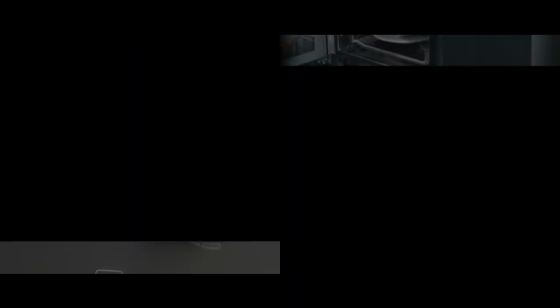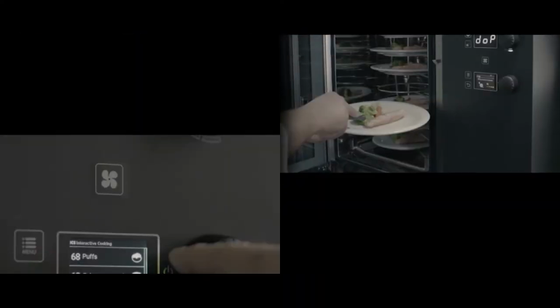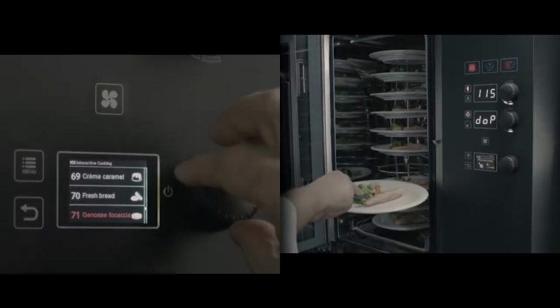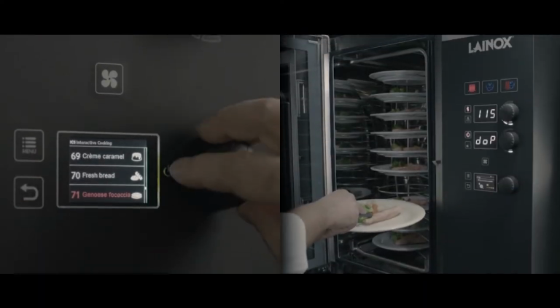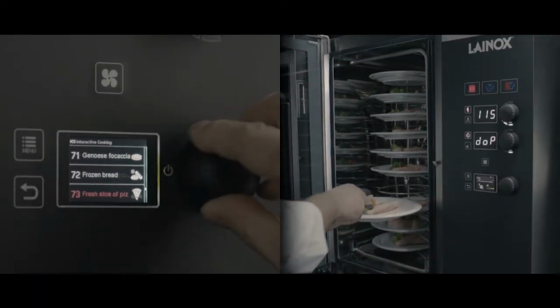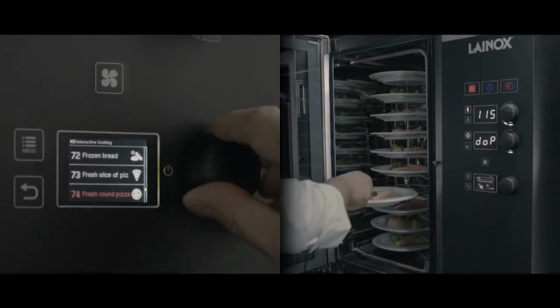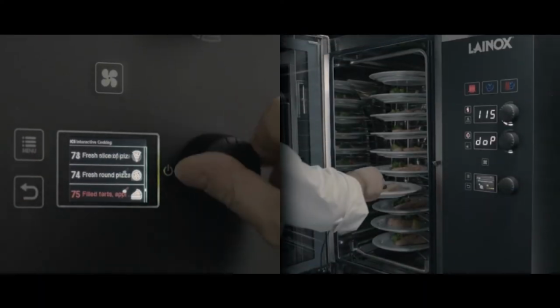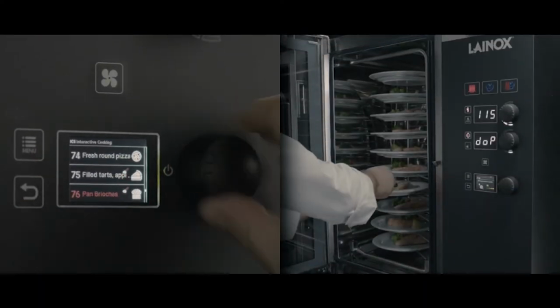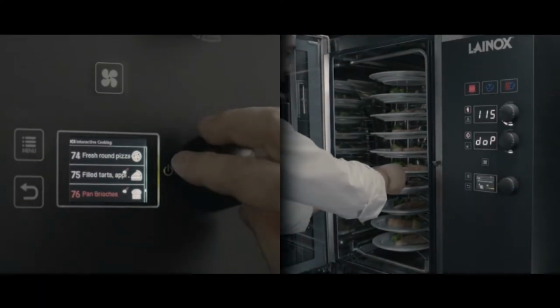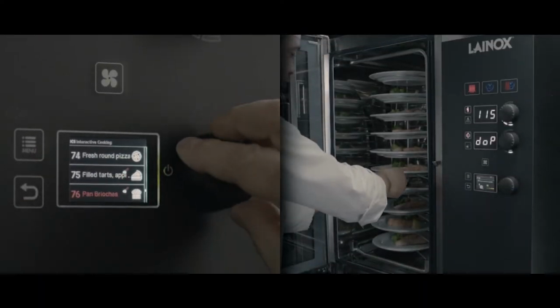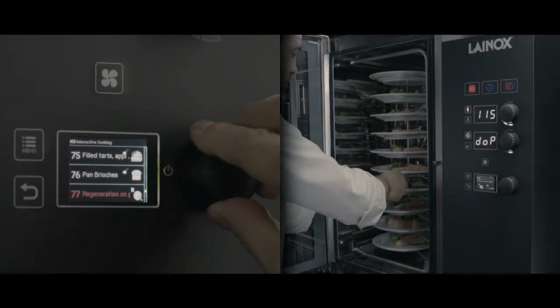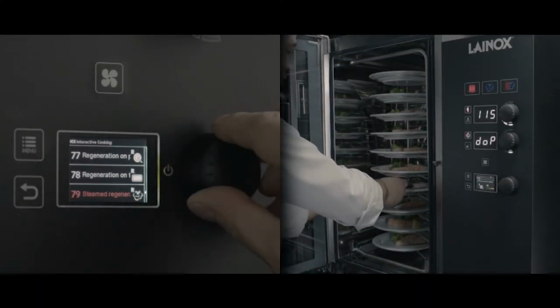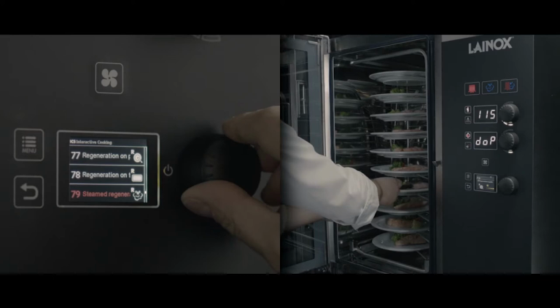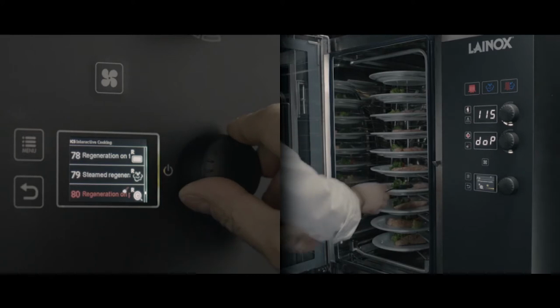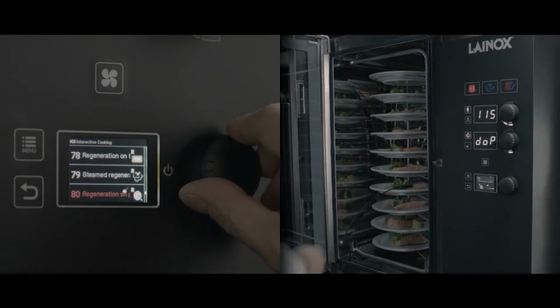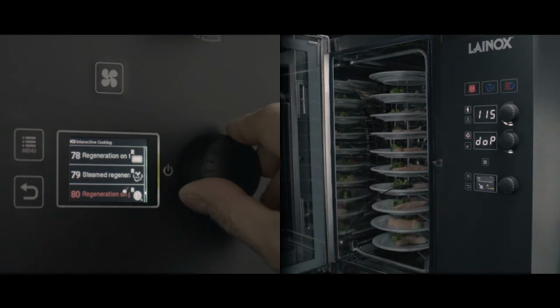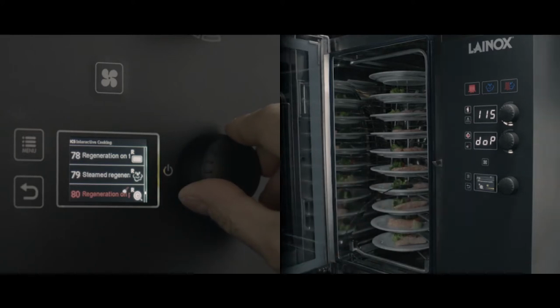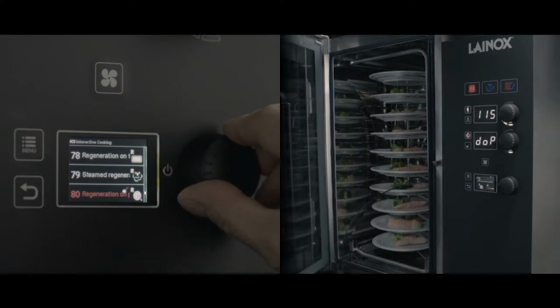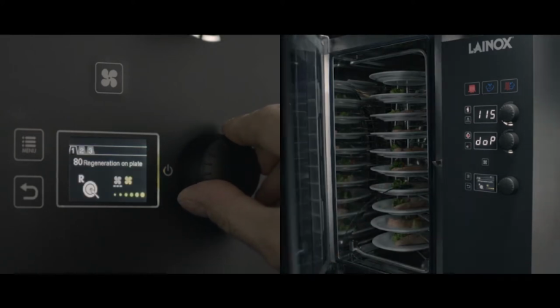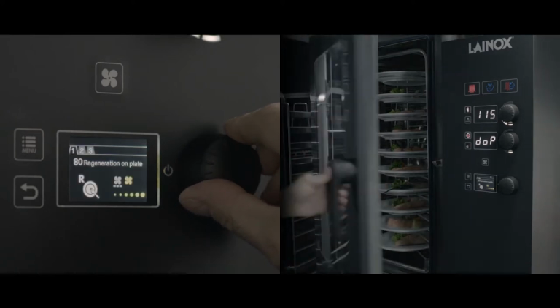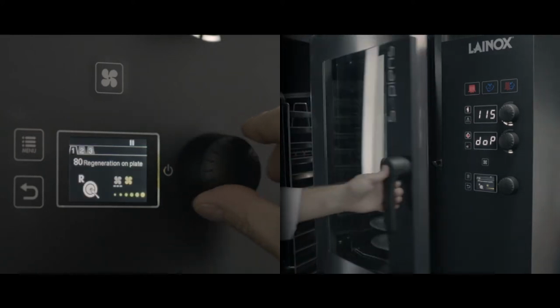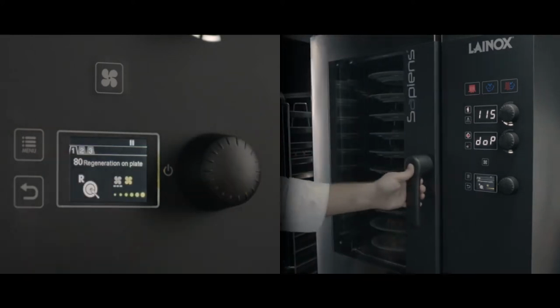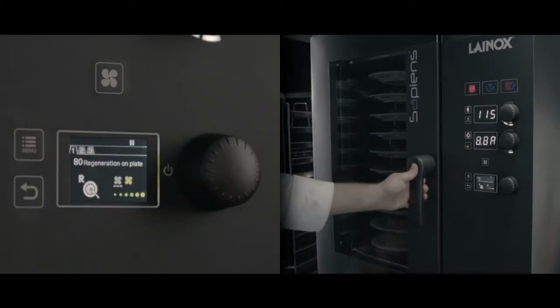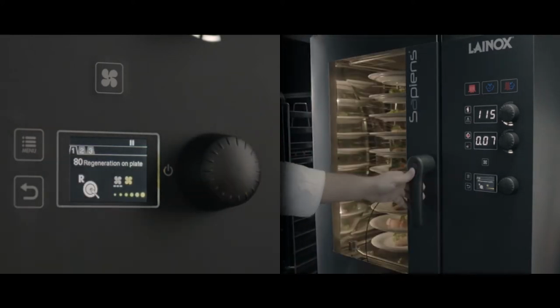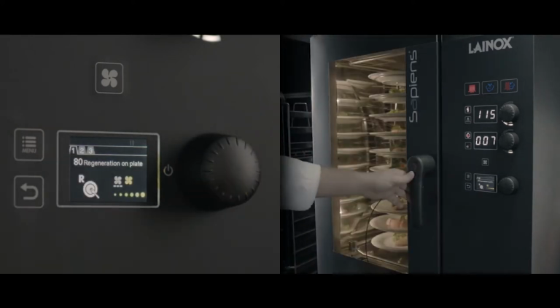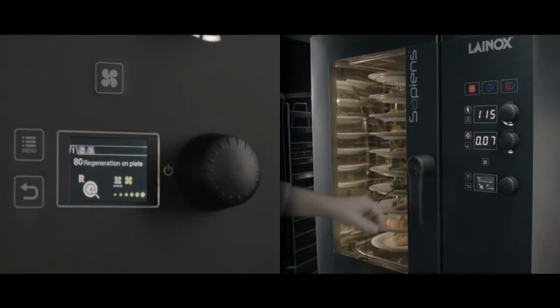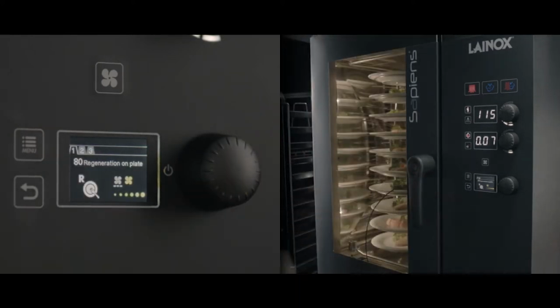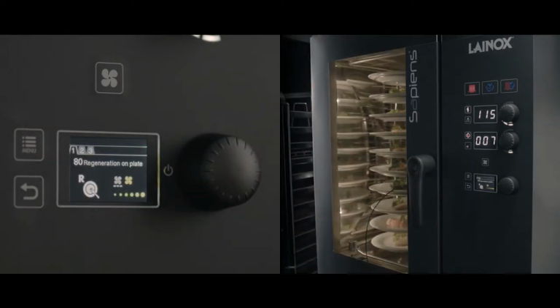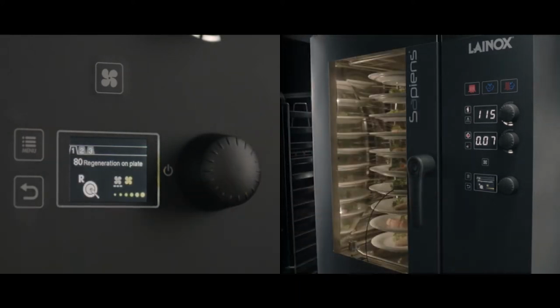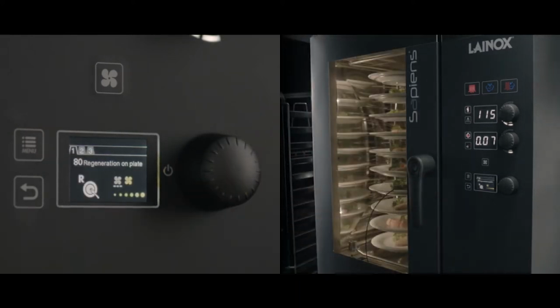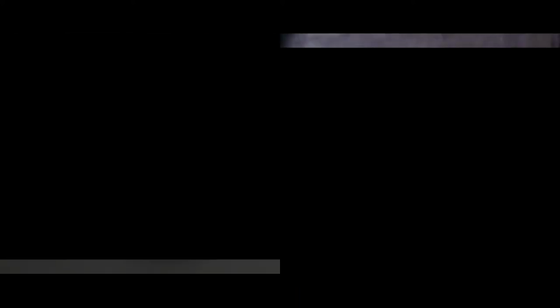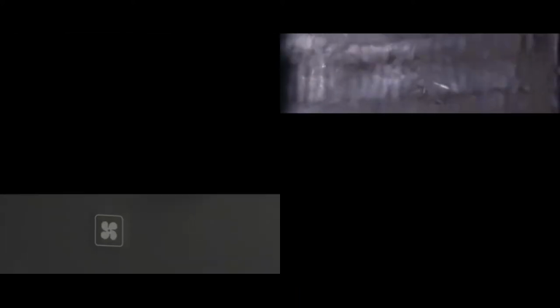Reheating food plated up at the same time when managing an event is a streamlined process, guaranteeing quality and rapid execution.